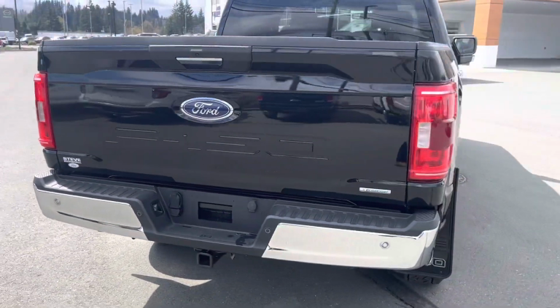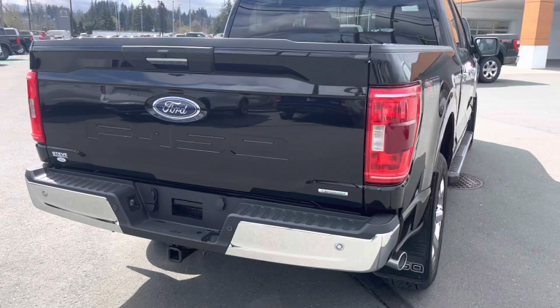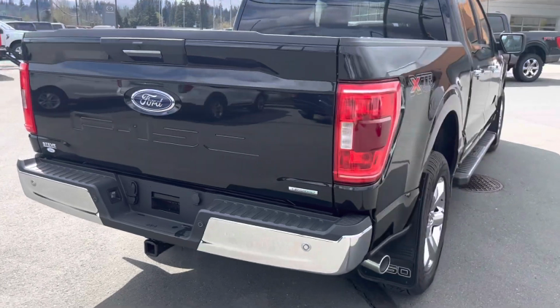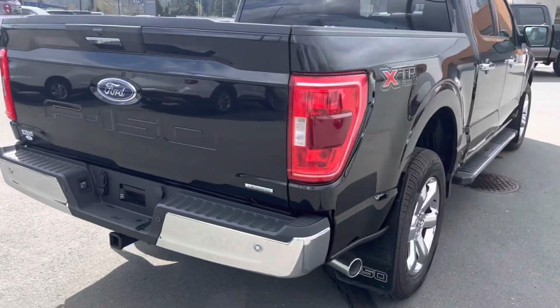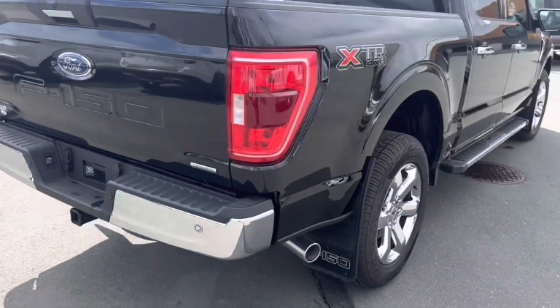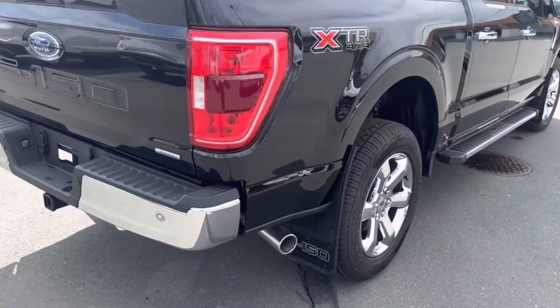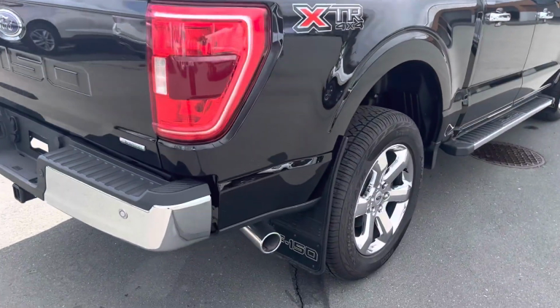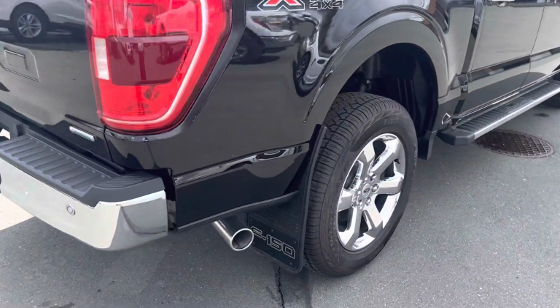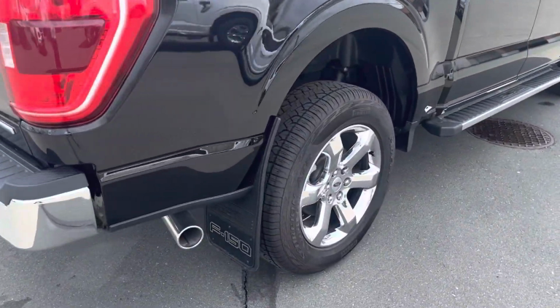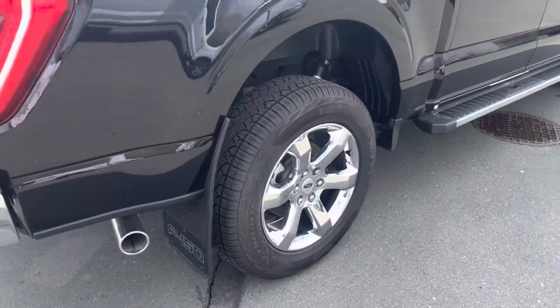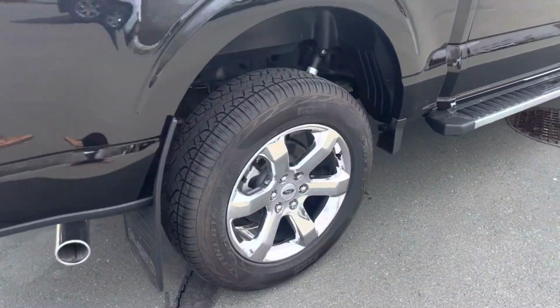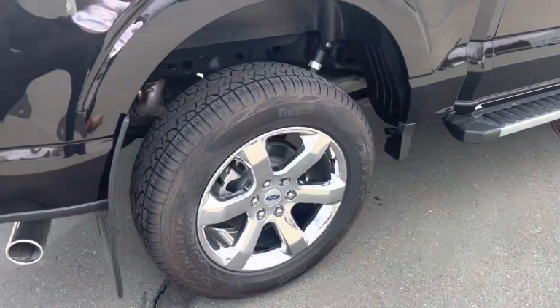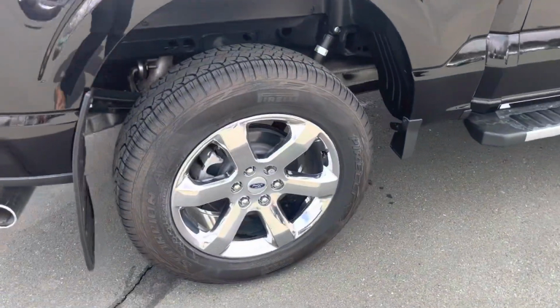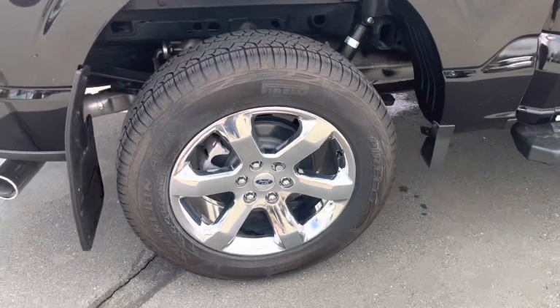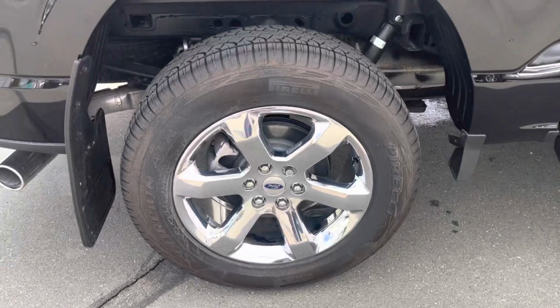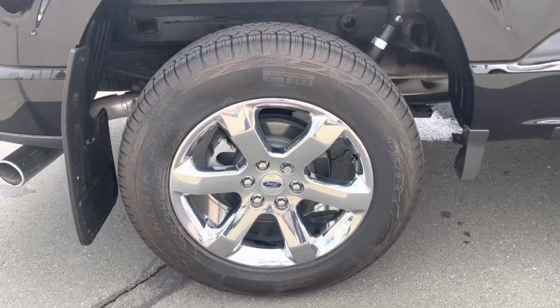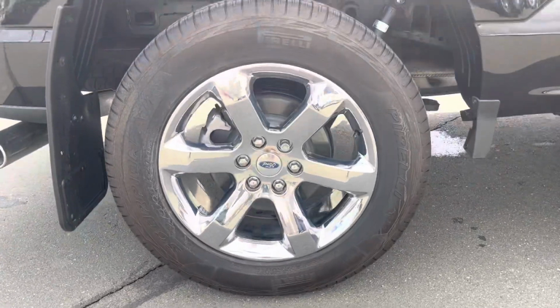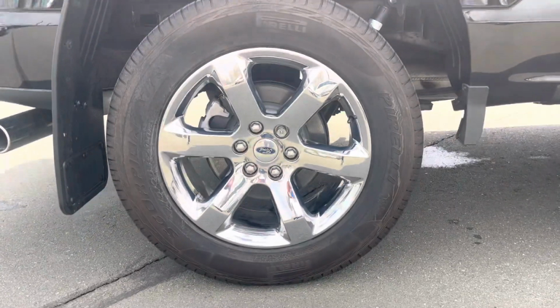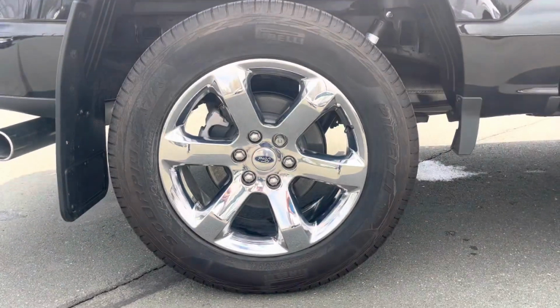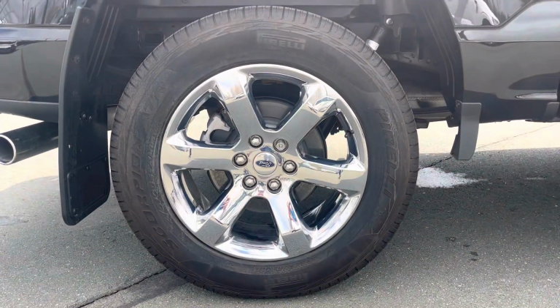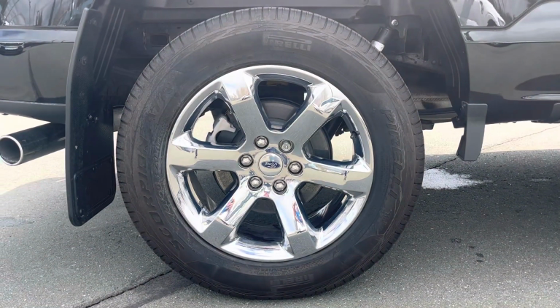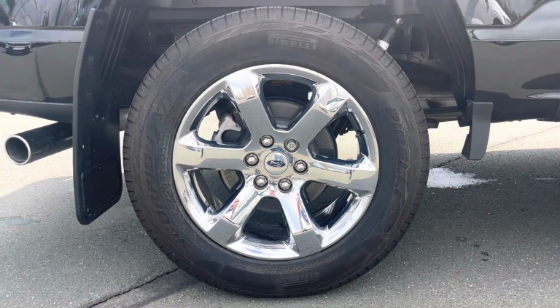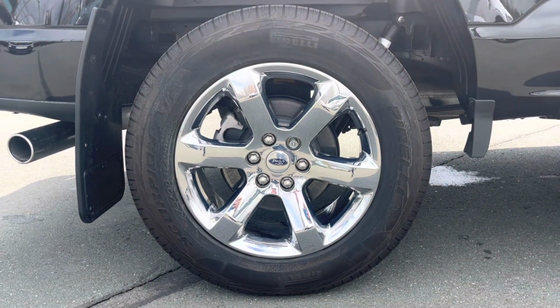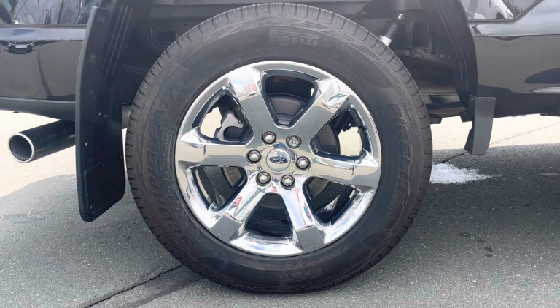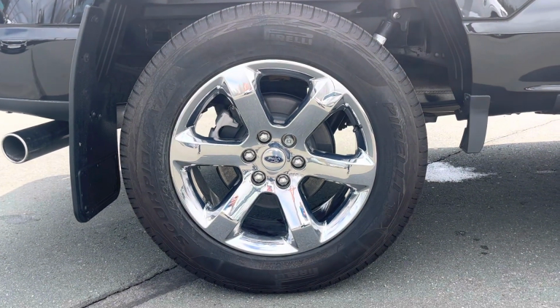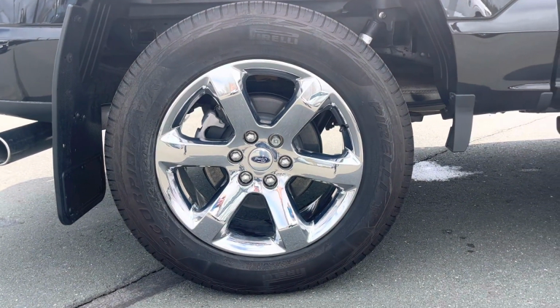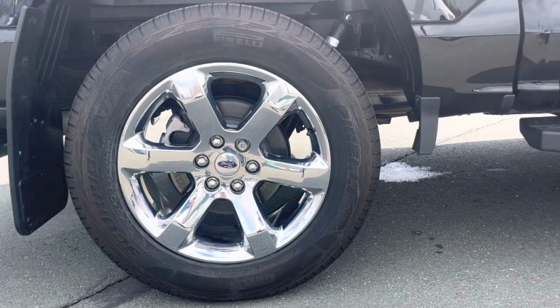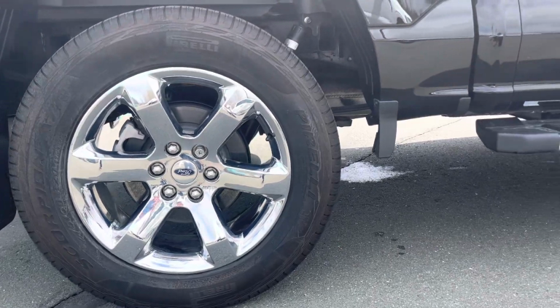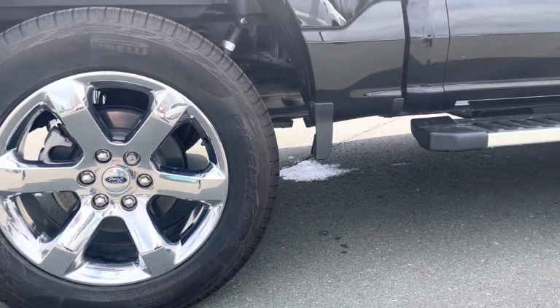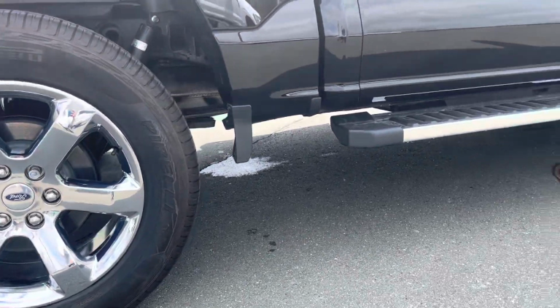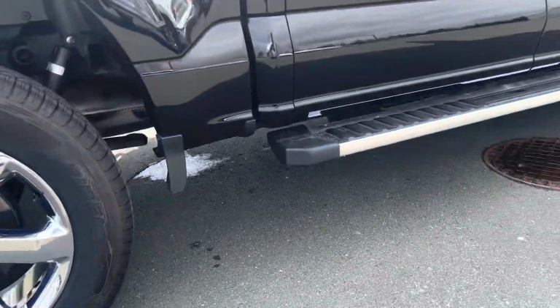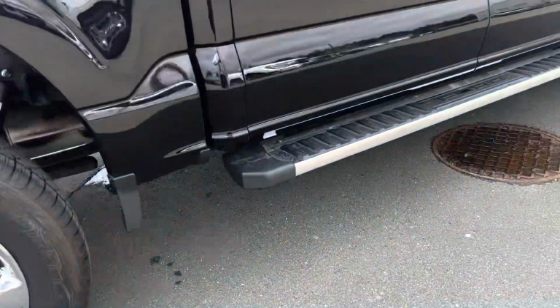There's your XTR chrome badge, rear LED tail lamps, and you've got a reverse sensing system in this truck as well. Trailer tow package, rear mud flaps, locking wheel nuts. I'm going to take a close look at the 20-inch chrome-like rims — as you can see, it's a beautiful truck. Another look at those running boards for you too.